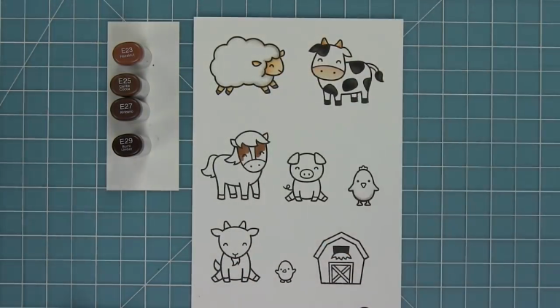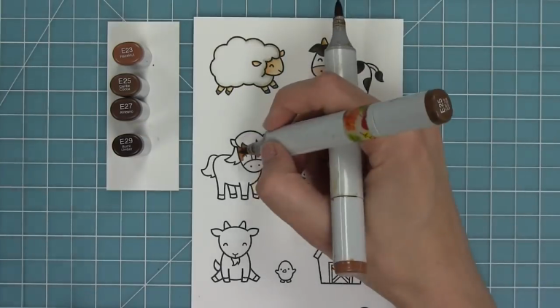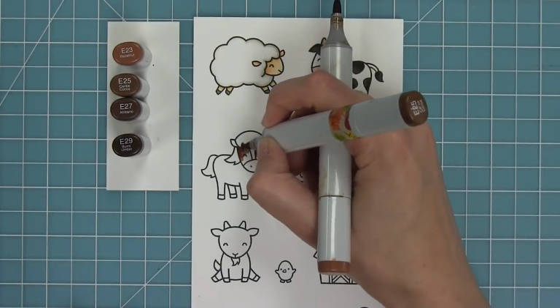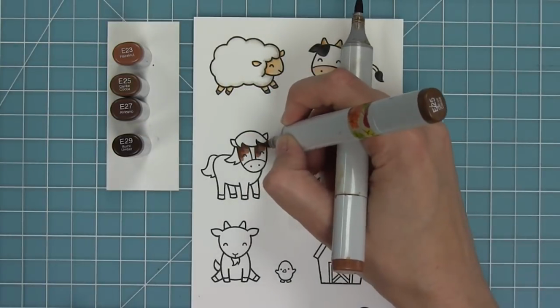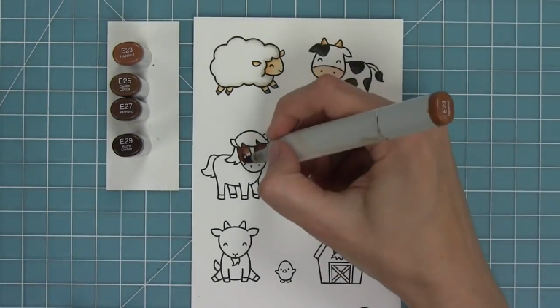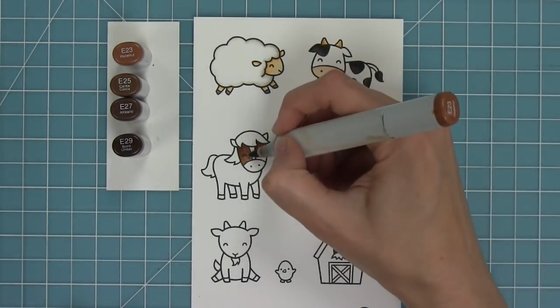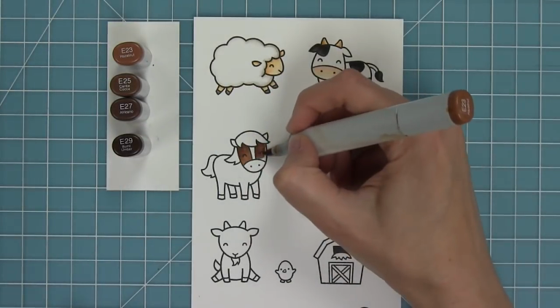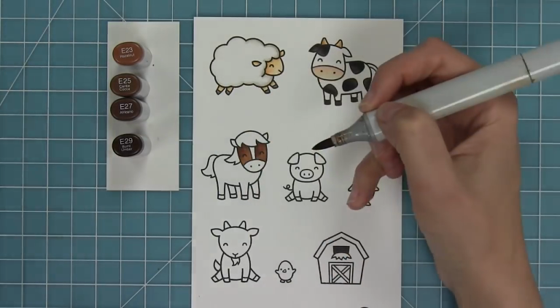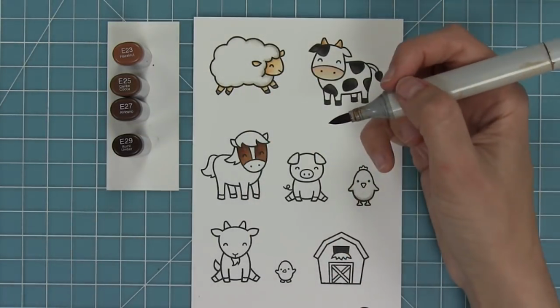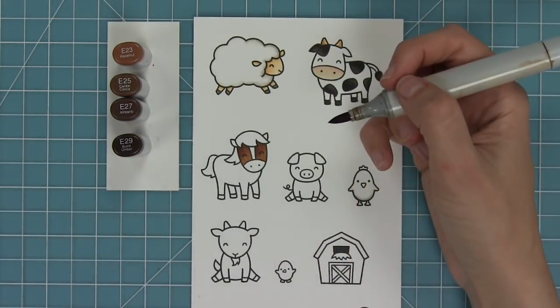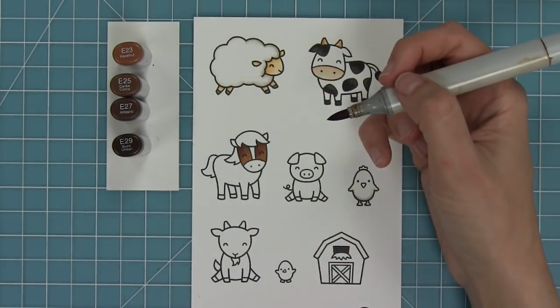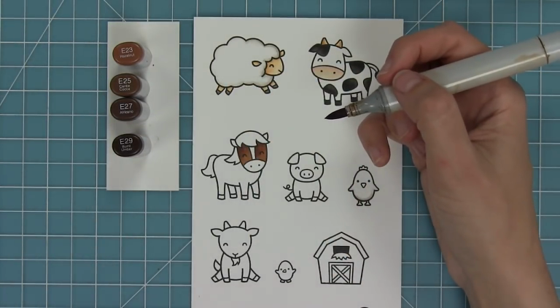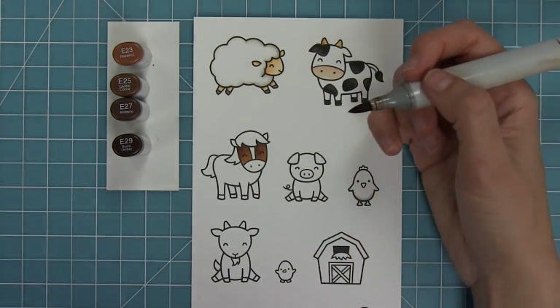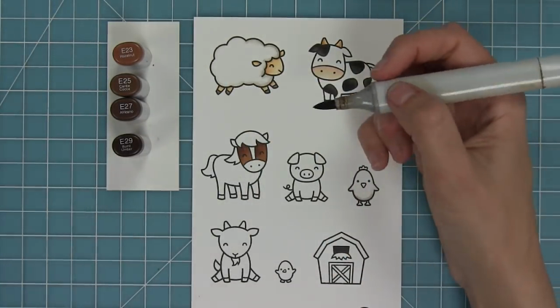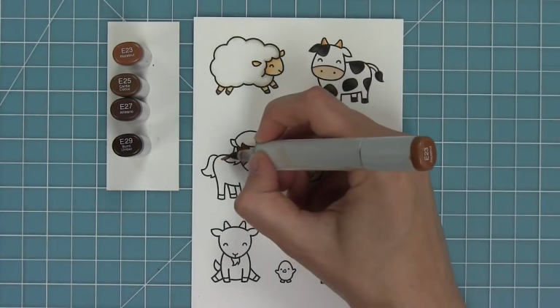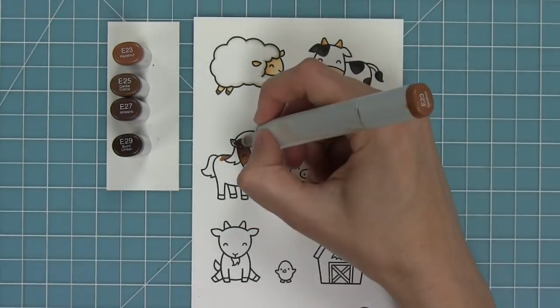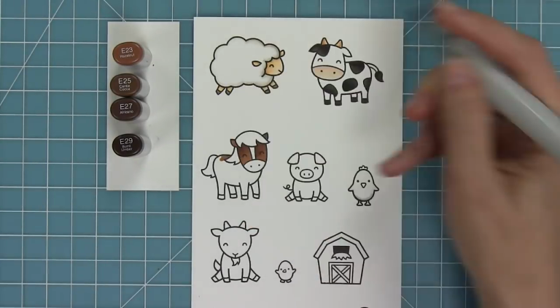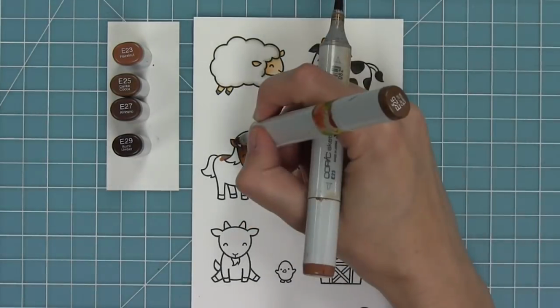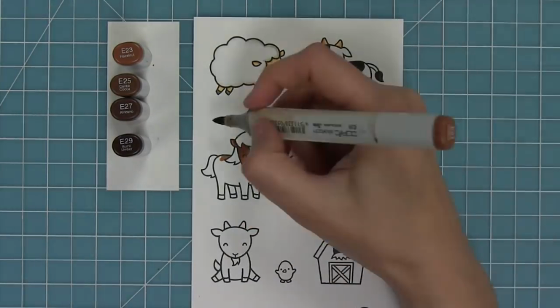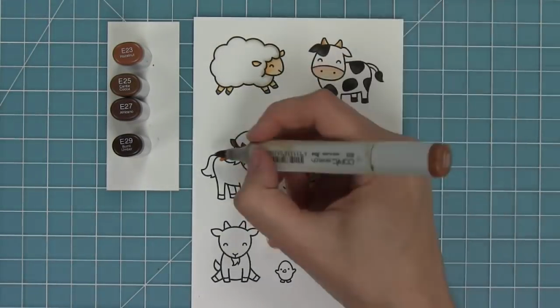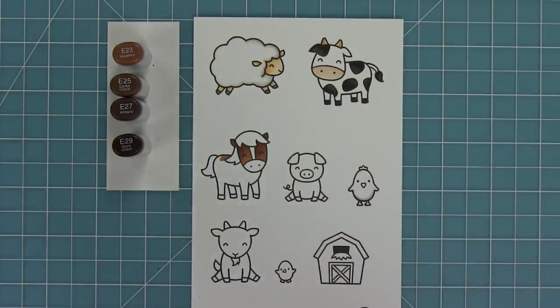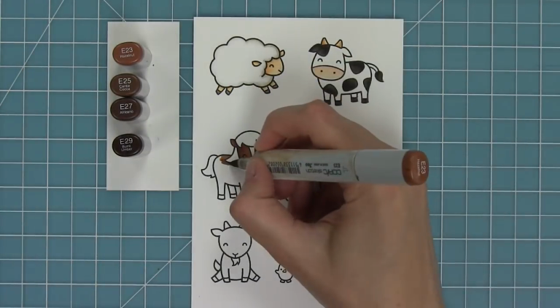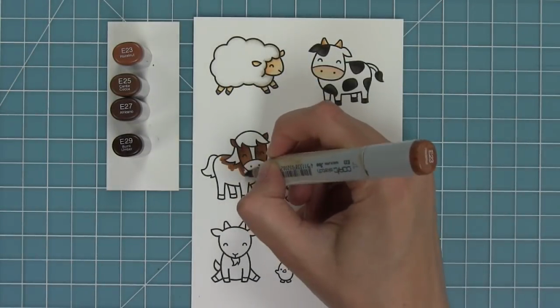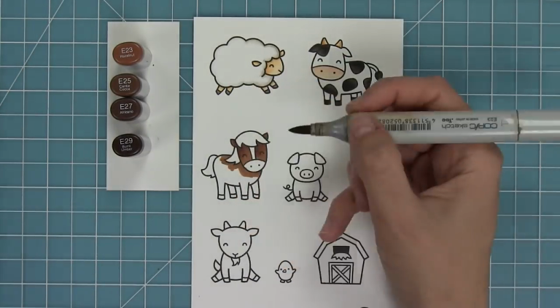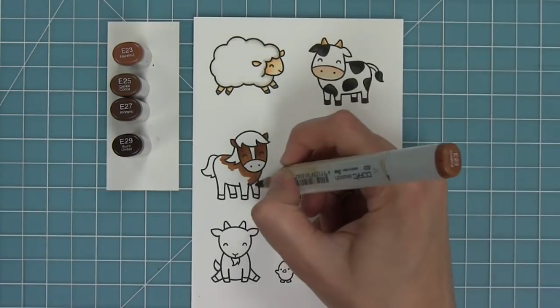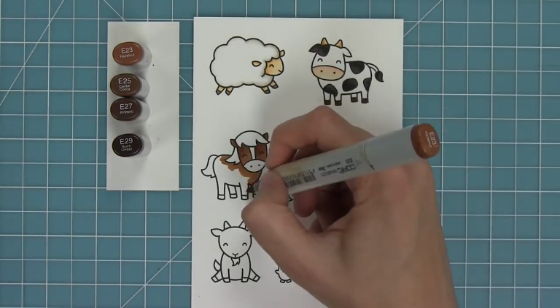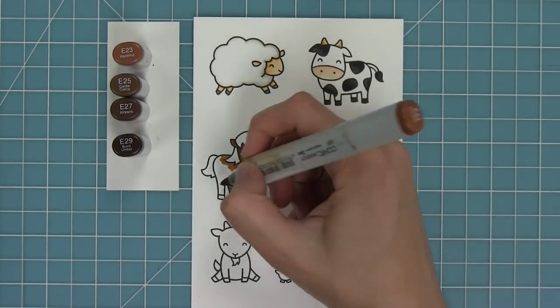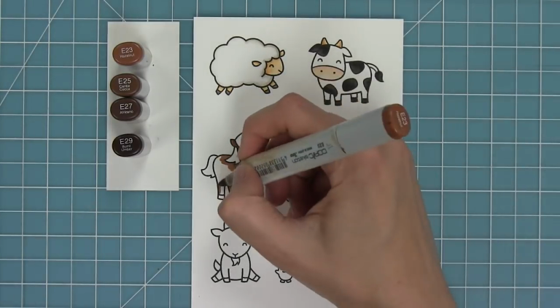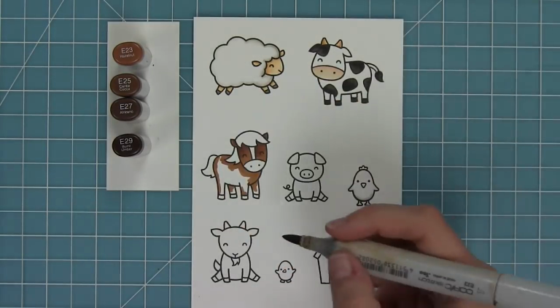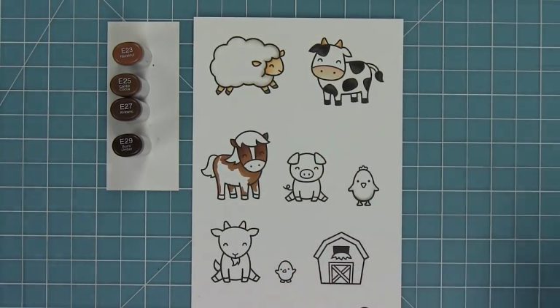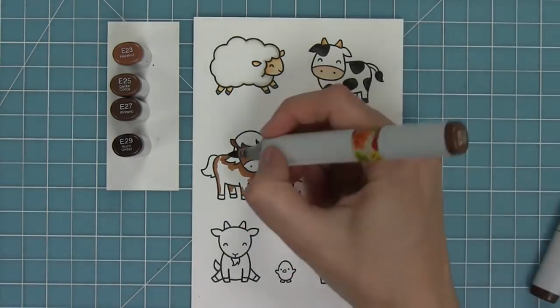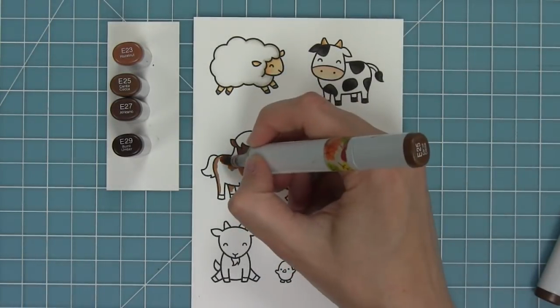Next I'm going to be coloring in the horse. I'm going to do a dark brown horse with an even darker brown mane because I think that's going to look really nice with the rest of my critters on my cards. But I love that you could really play around with the colors of the horse depending on what look you were going for.